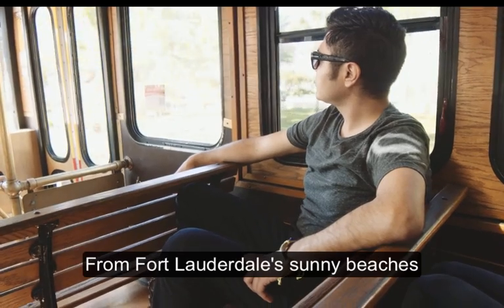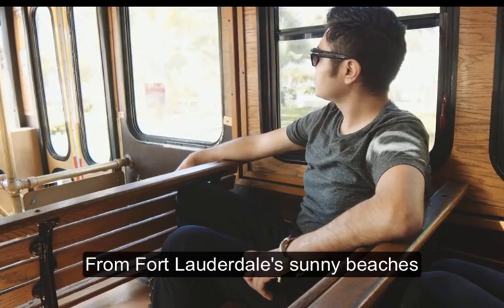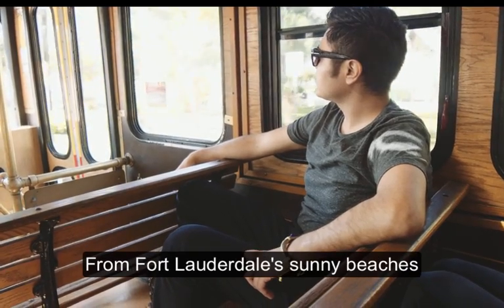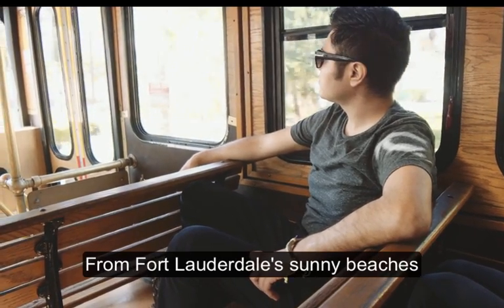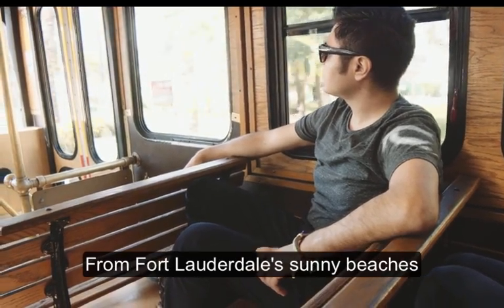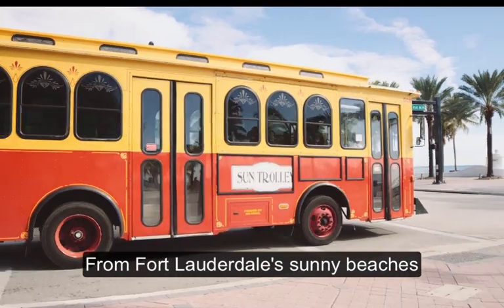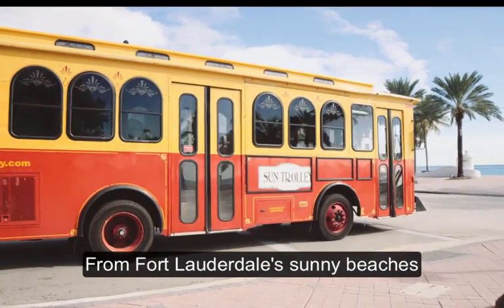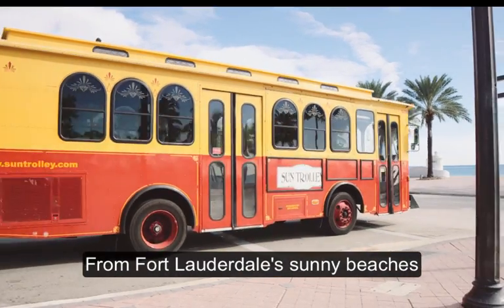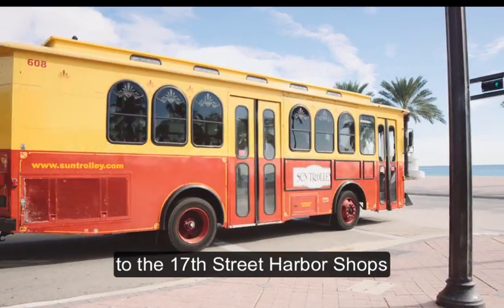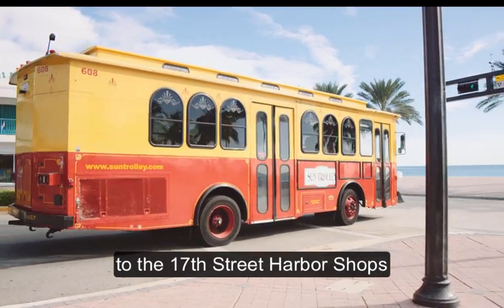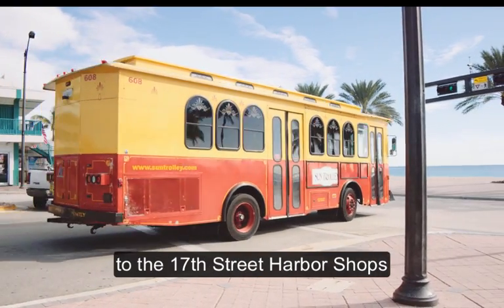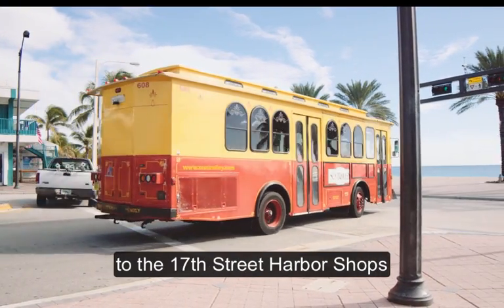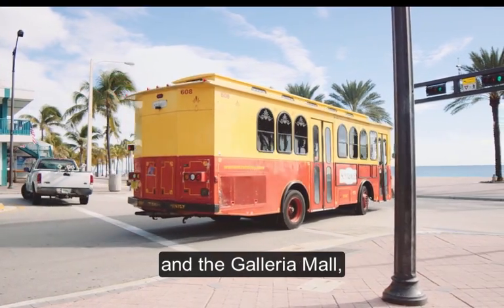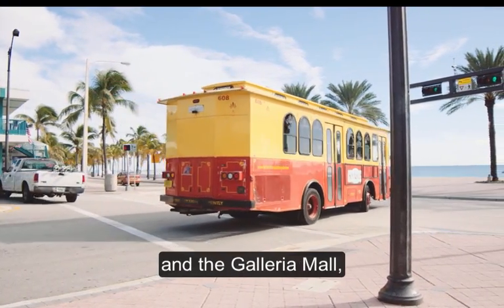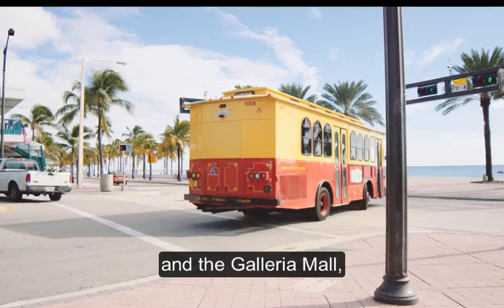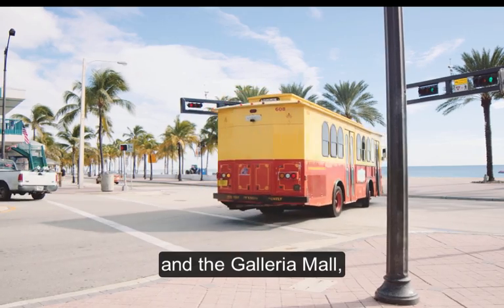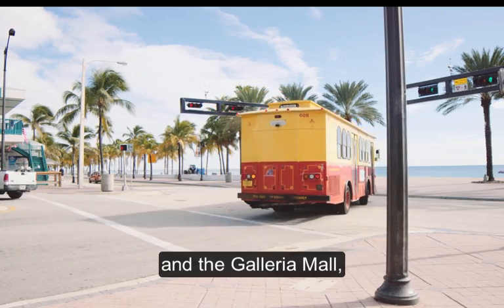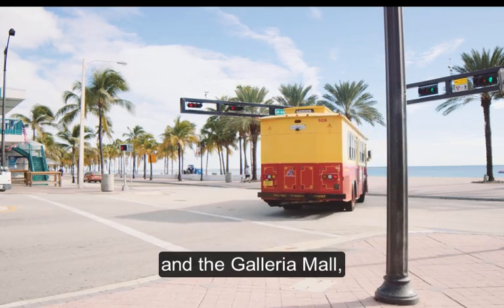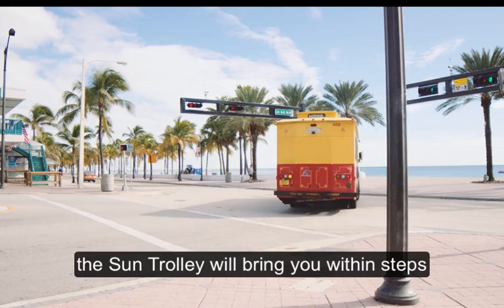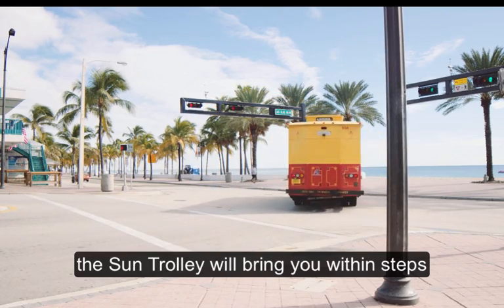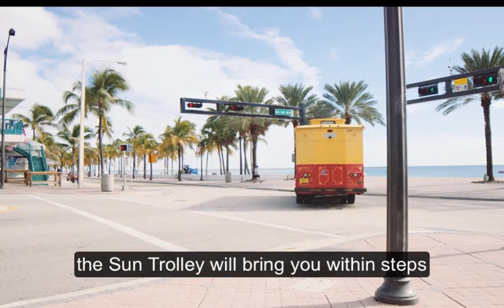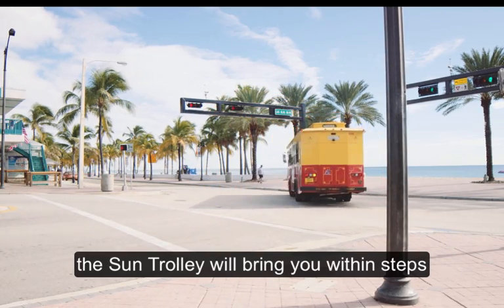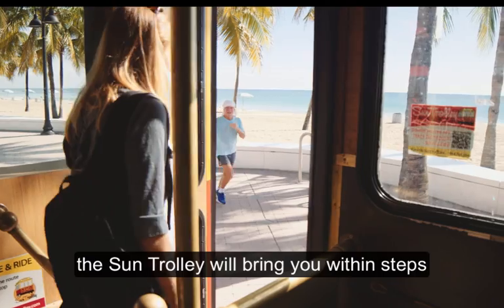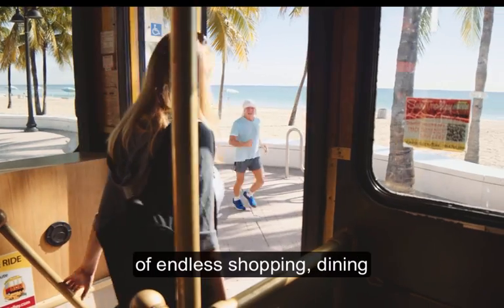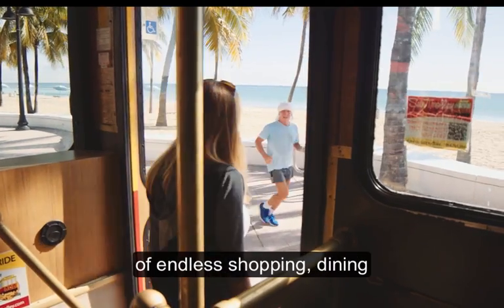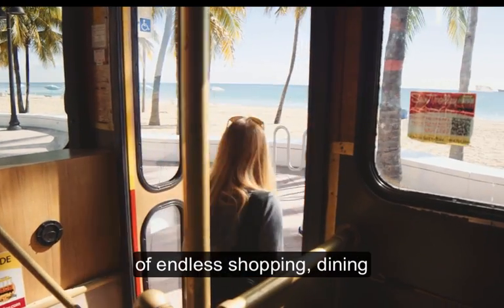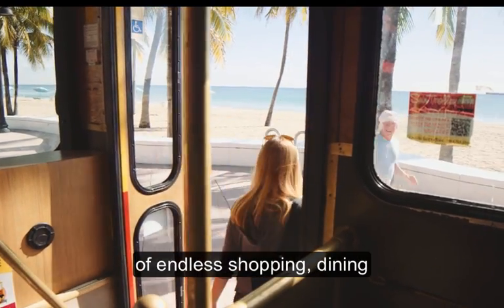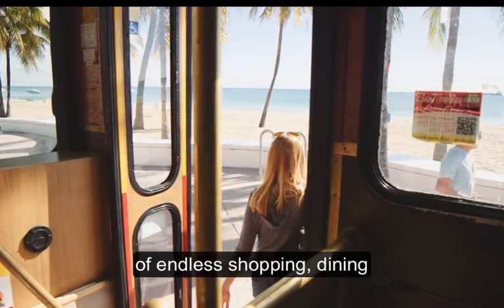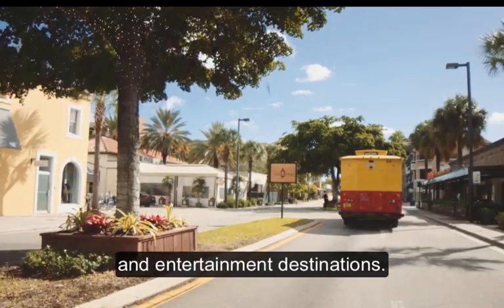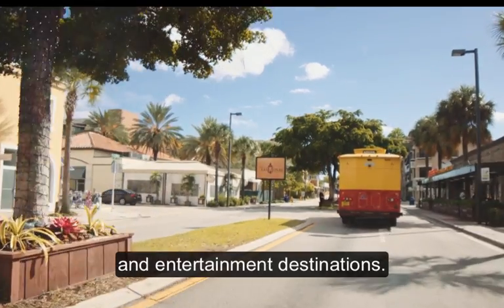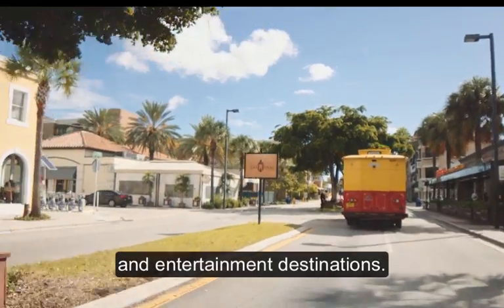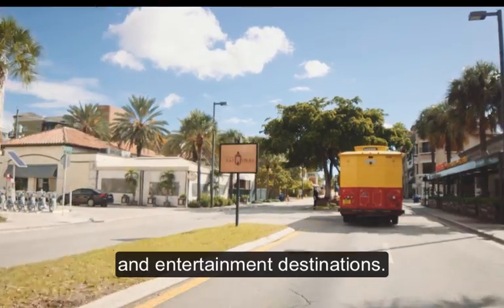From Fort Lauderdale's sunny beaches to the 17th Street Harbor shops and the Galleria Mall, the Sun Trolley will bring you within steps of endless shopping, dining, and entertainment destinations.